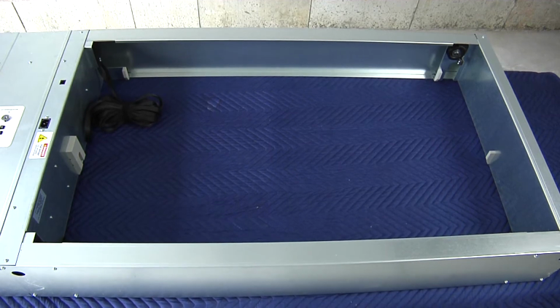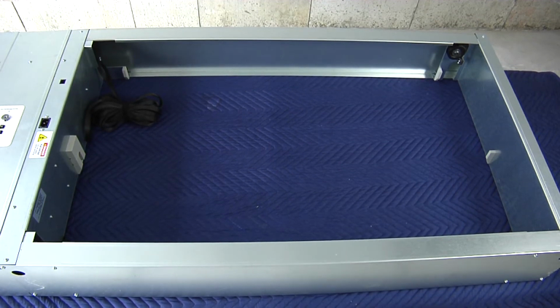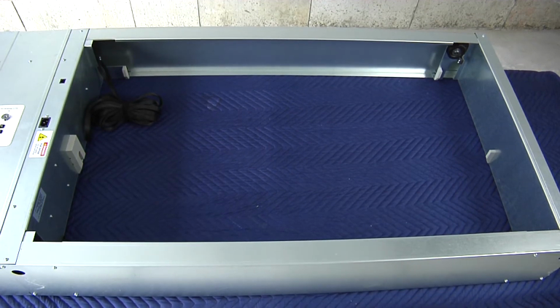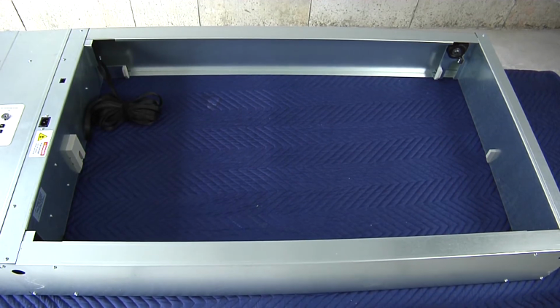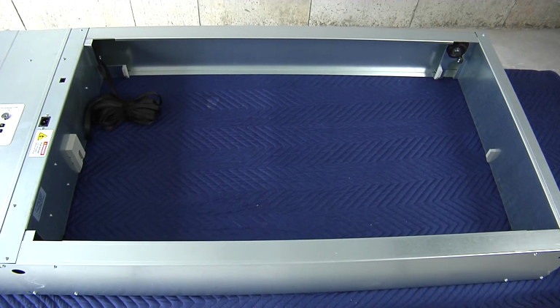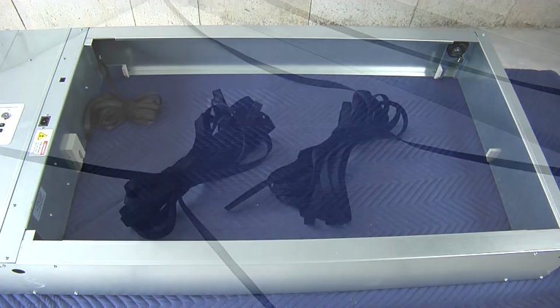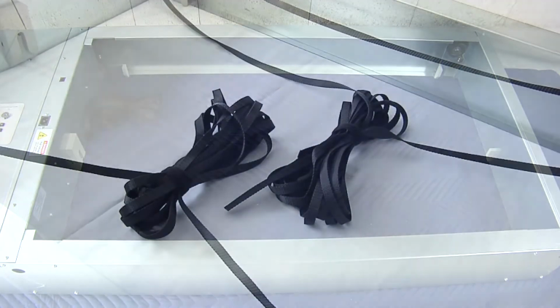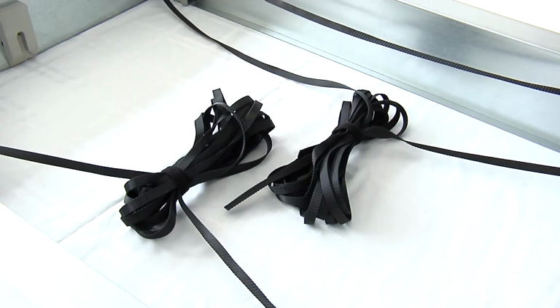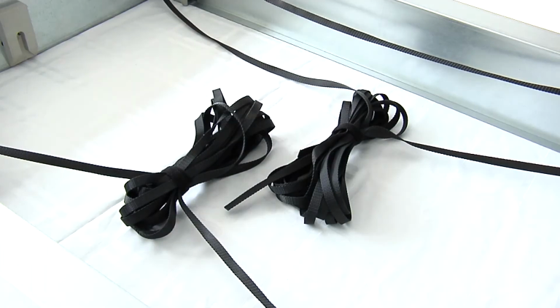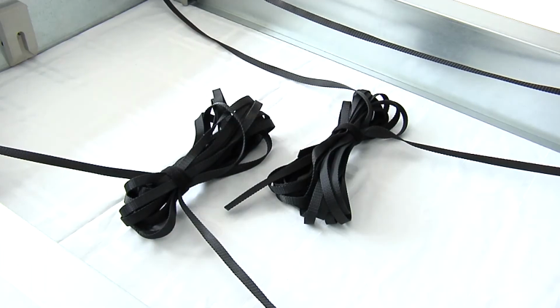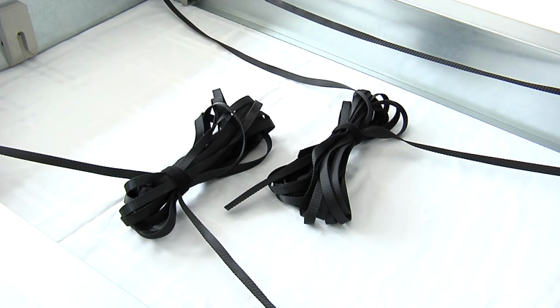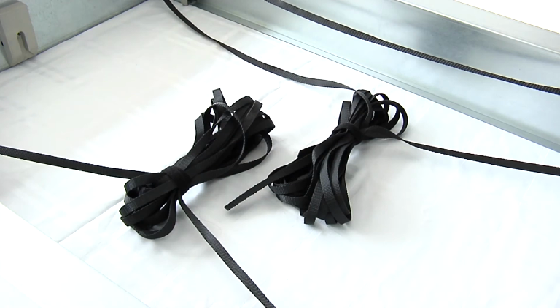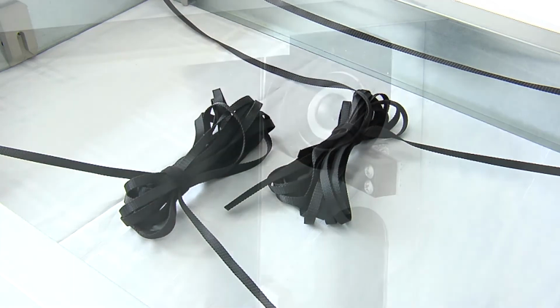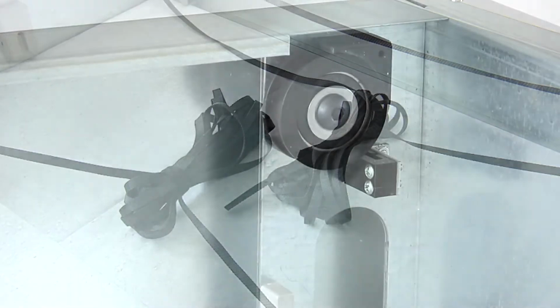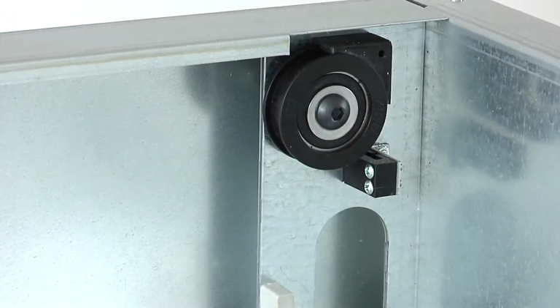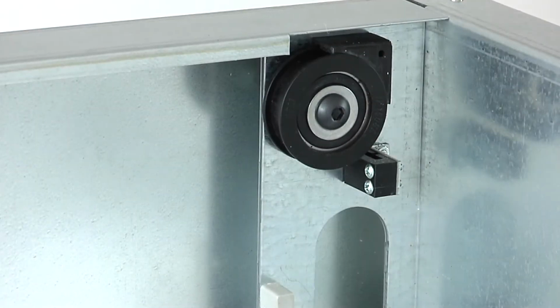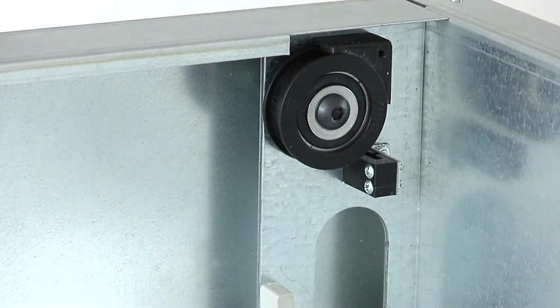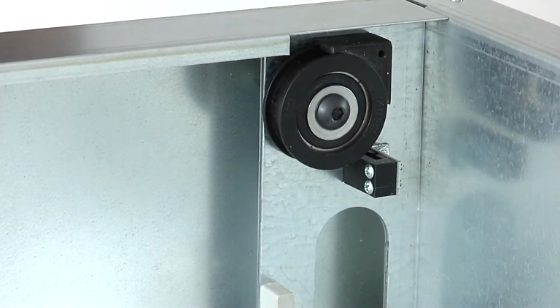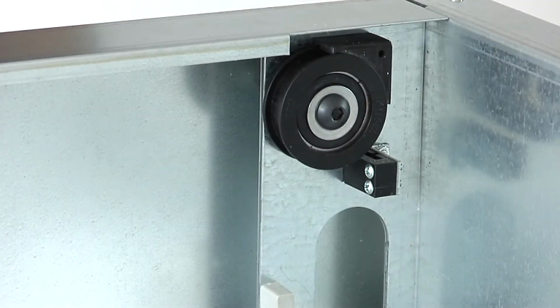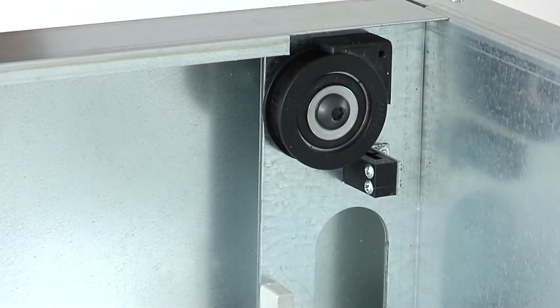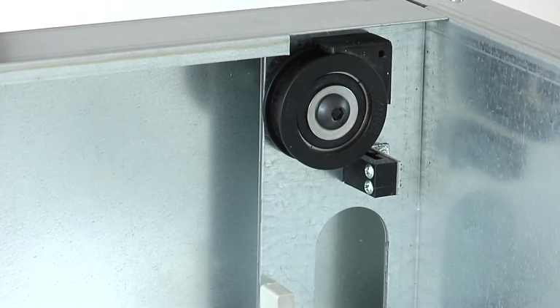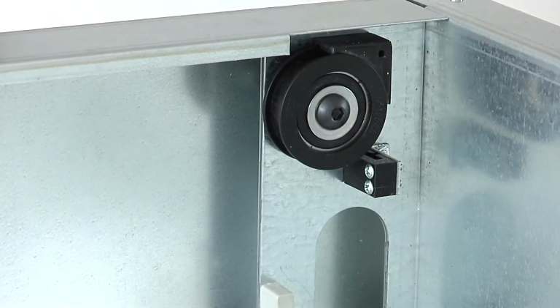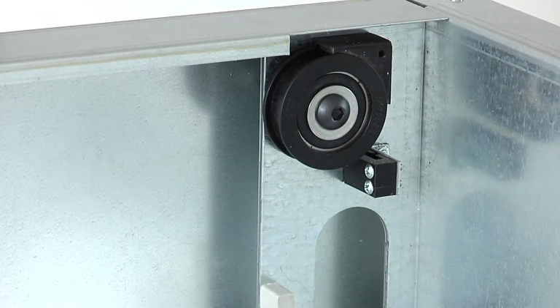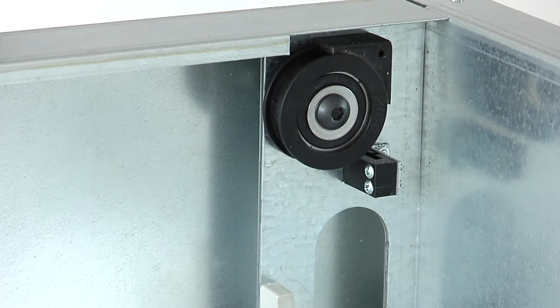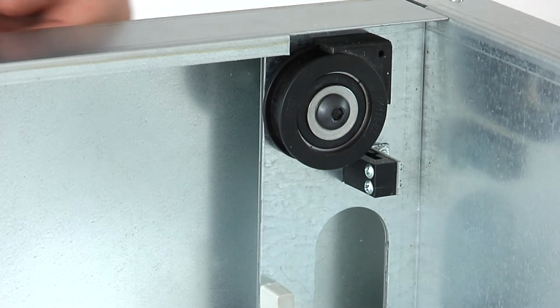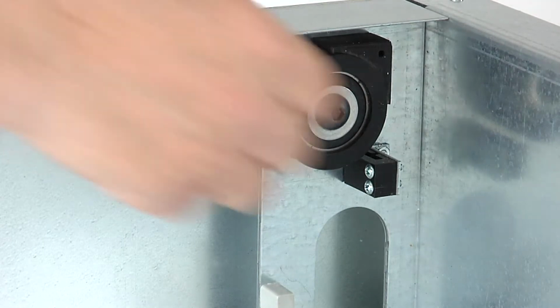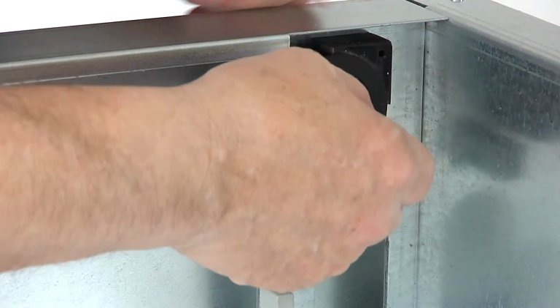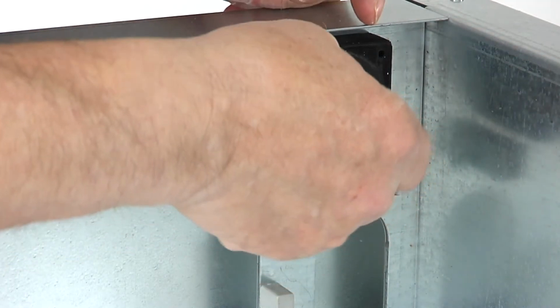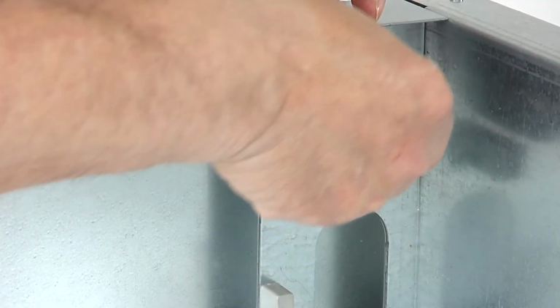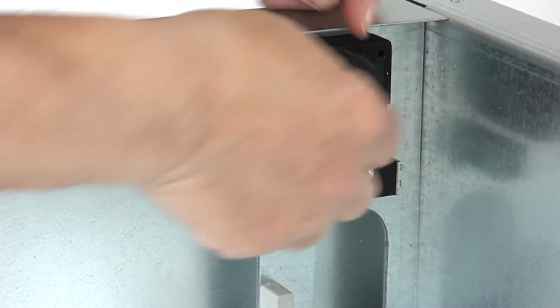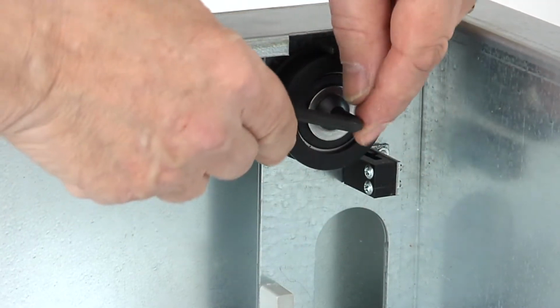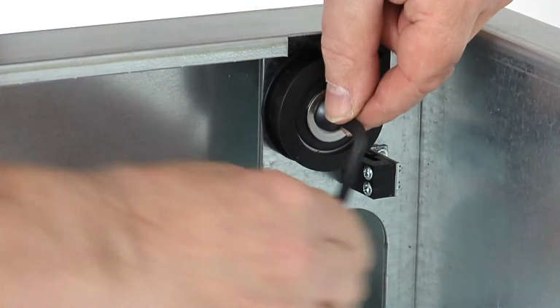For the front of the unit, use the outside polyweb straps to thread through the front pulleys. To install the front polyweb straps between the front pulleys and bumper, remove the pulleys with the supplied 7/32nd Allen Wrench.